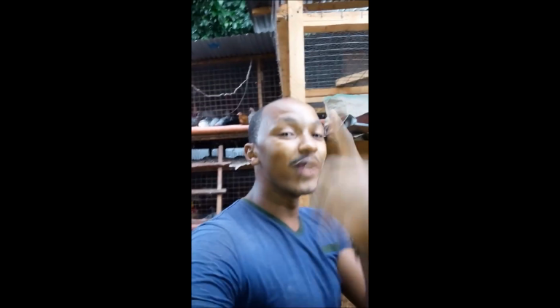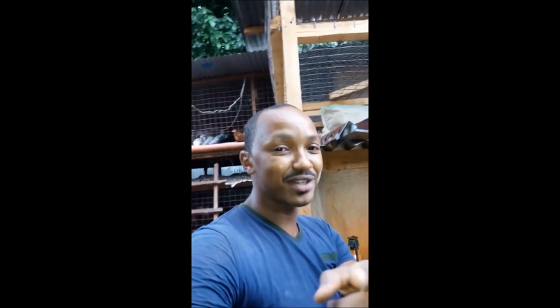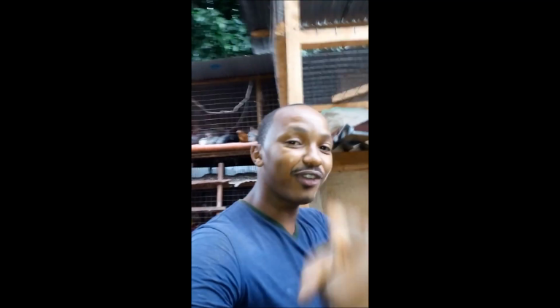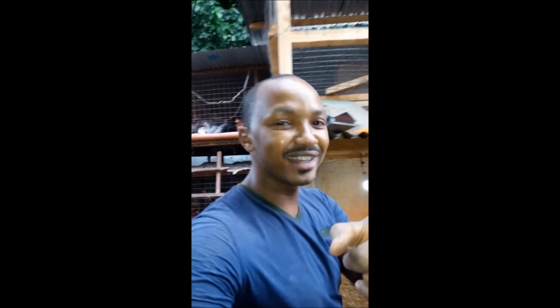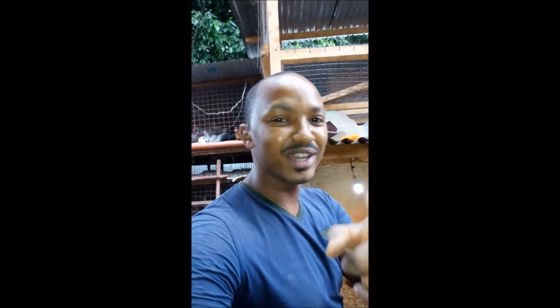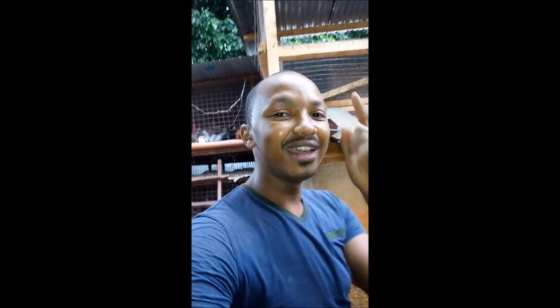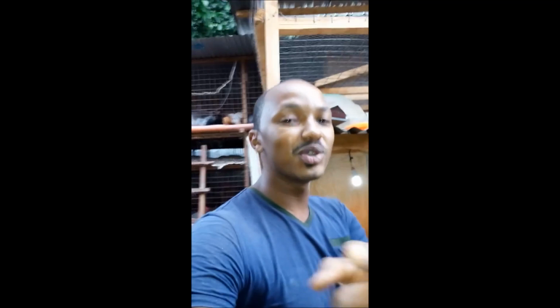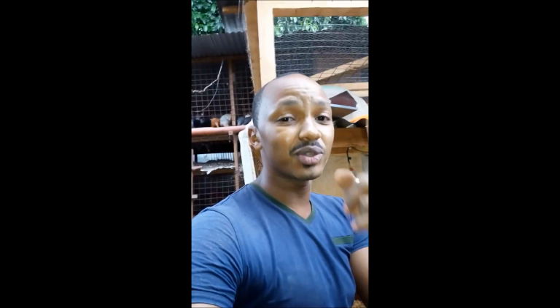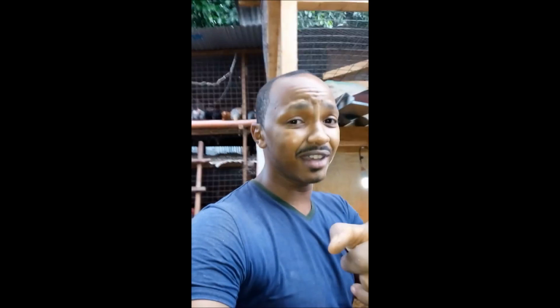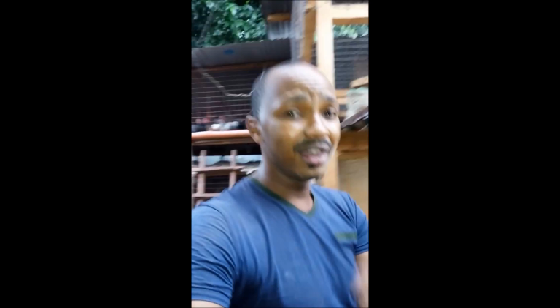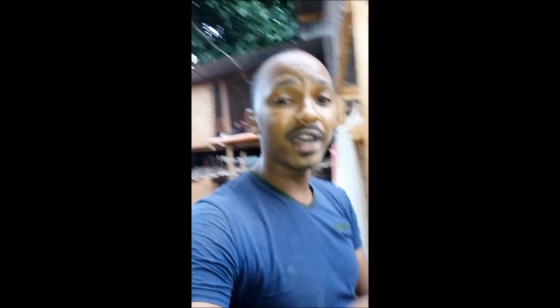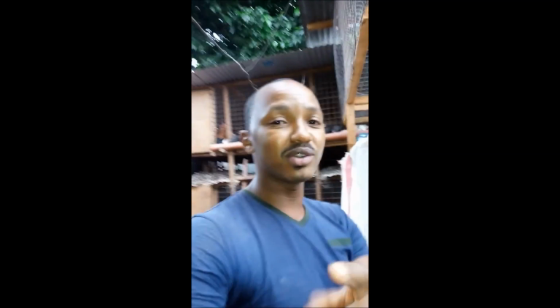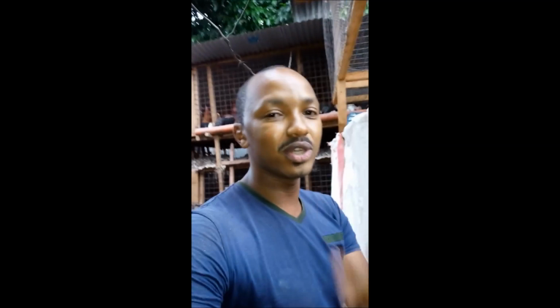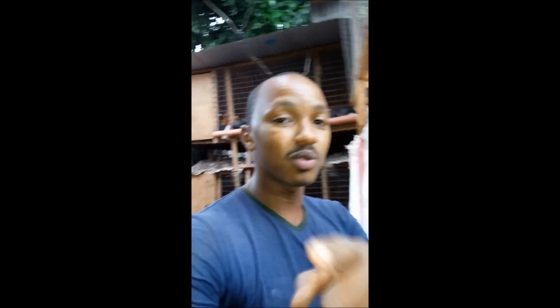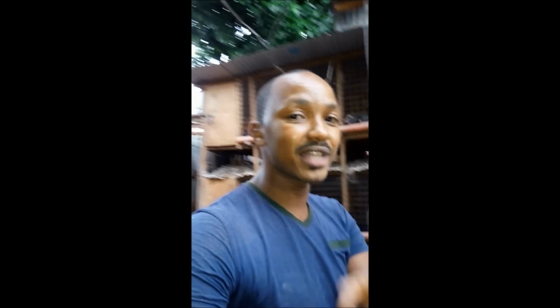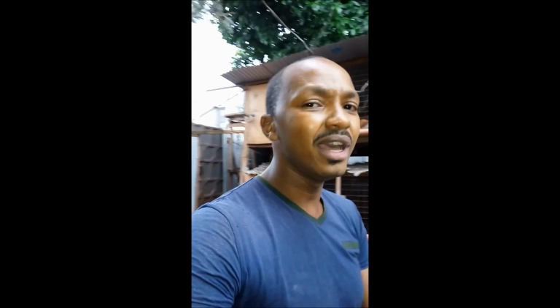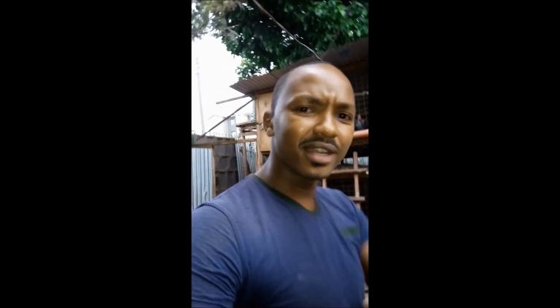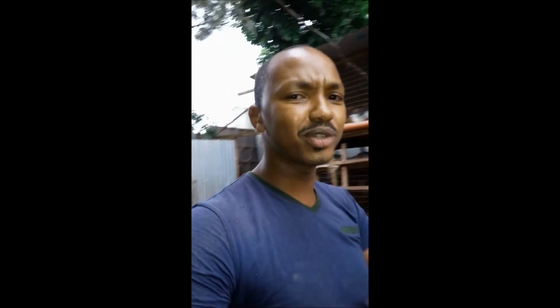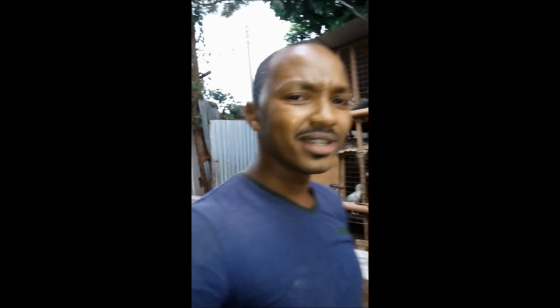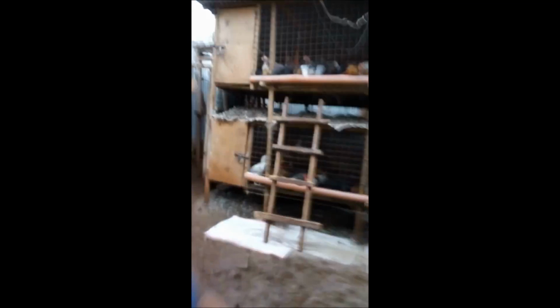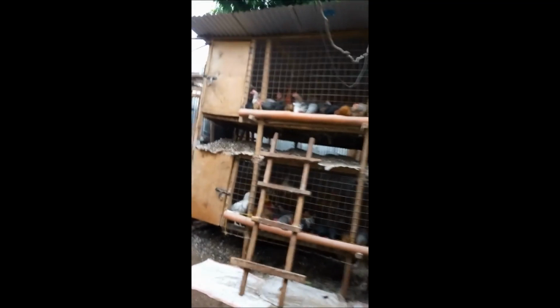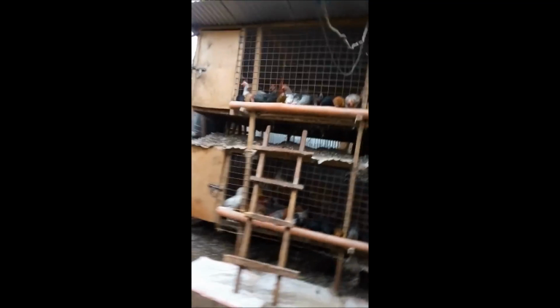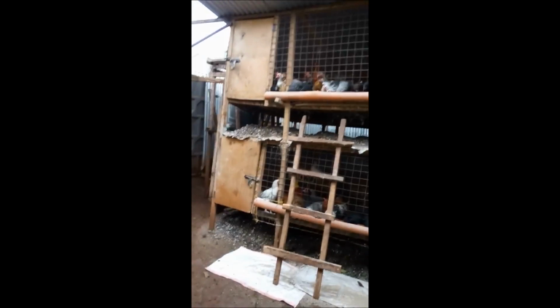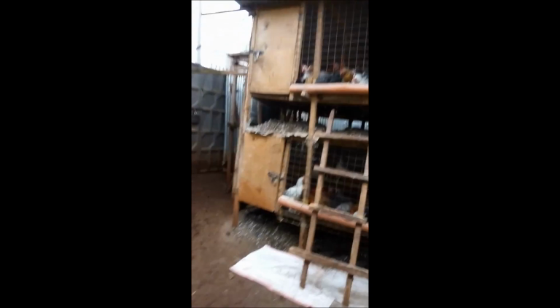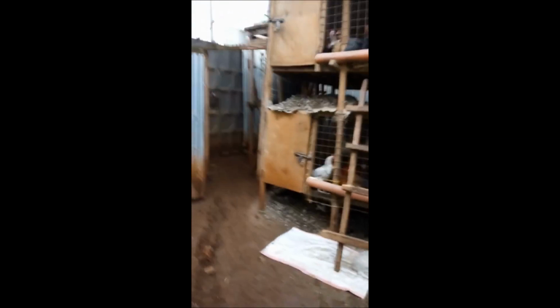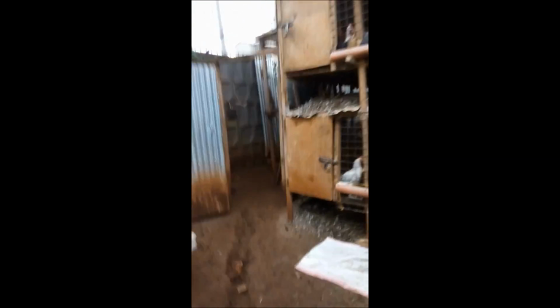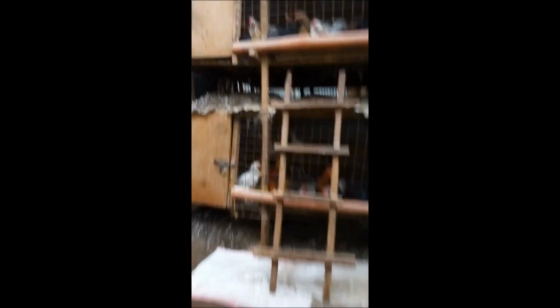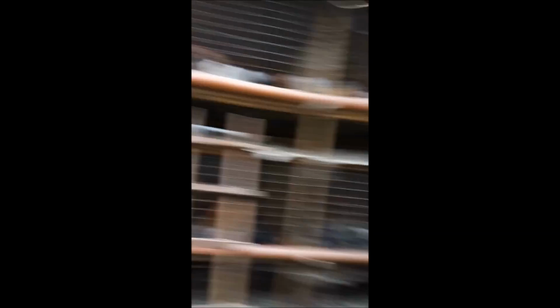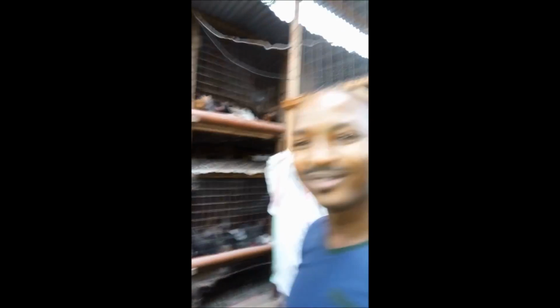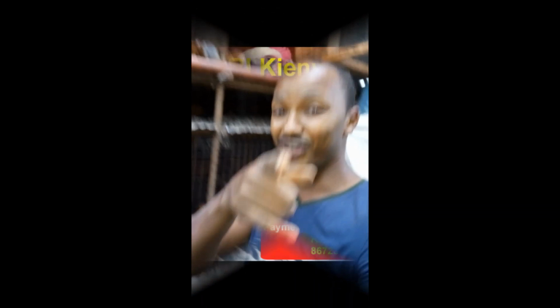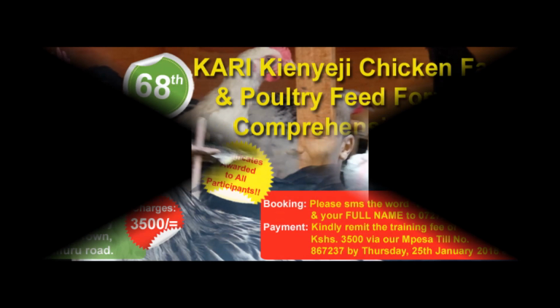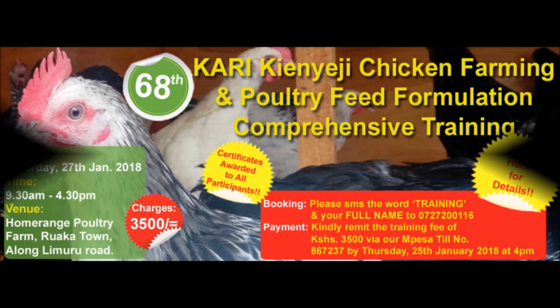By the way, we have a training — the first training in January — on the 27th of January 2018, which will be on a Saturday. Please come through and check out what we have to train you on for doing some profitable poultry farming.